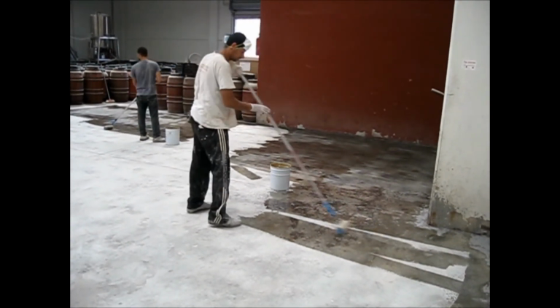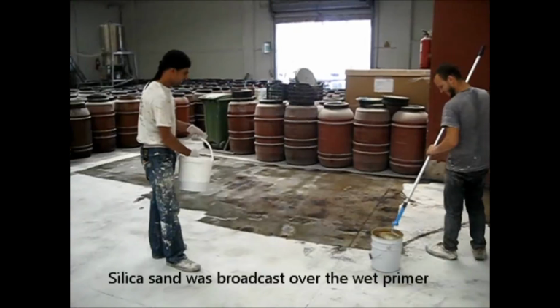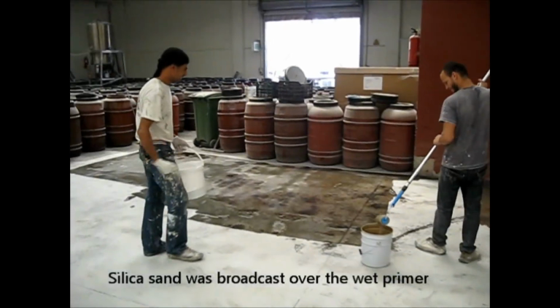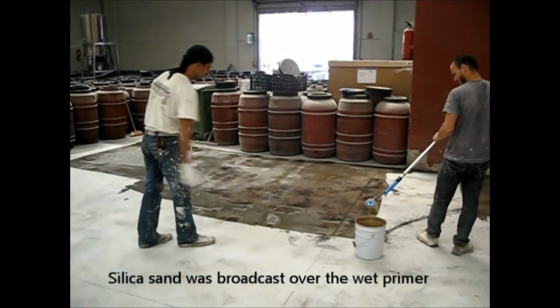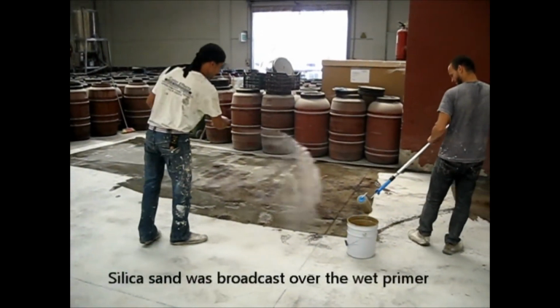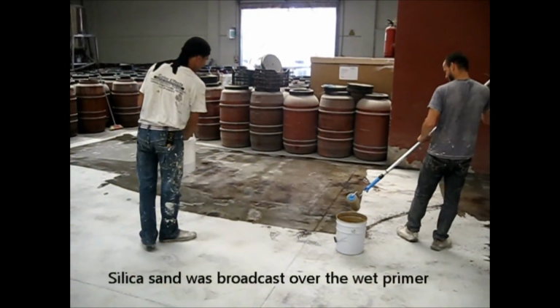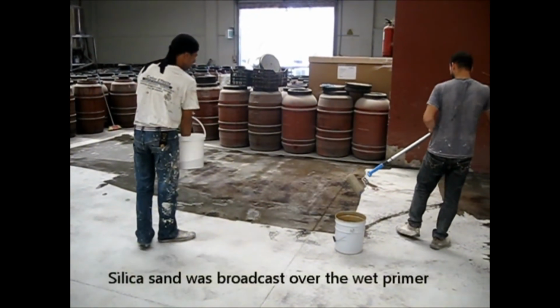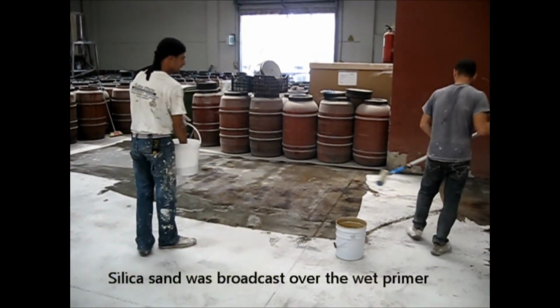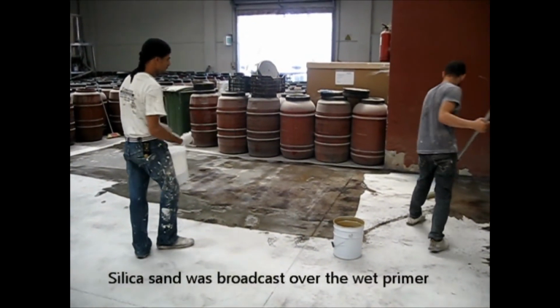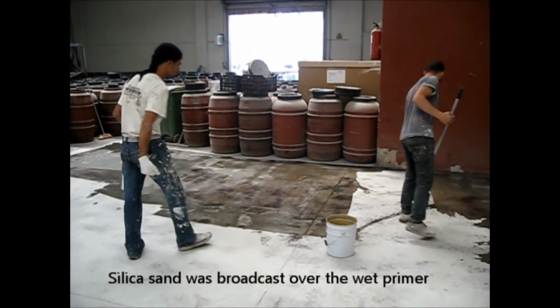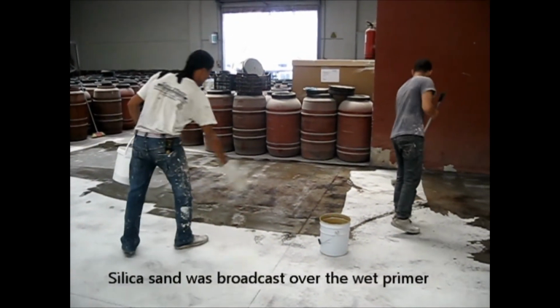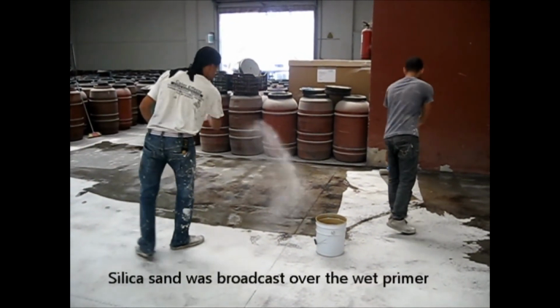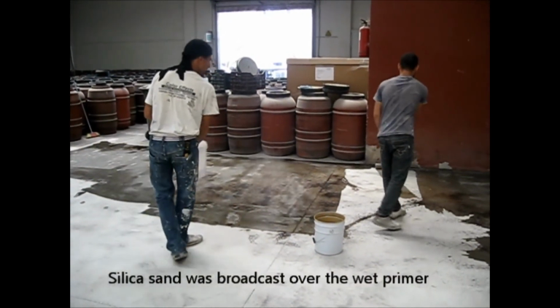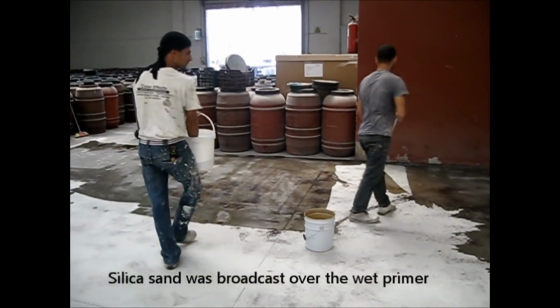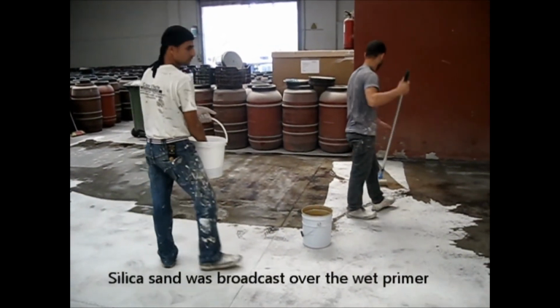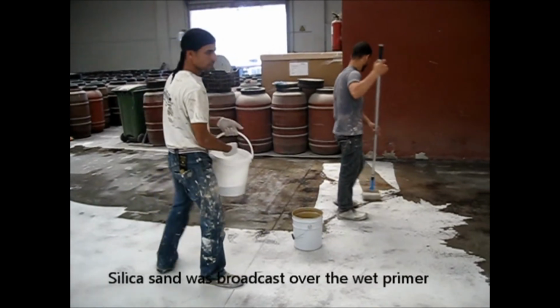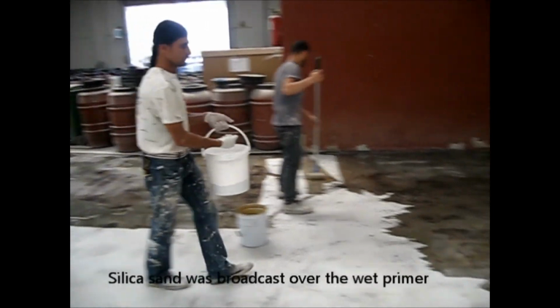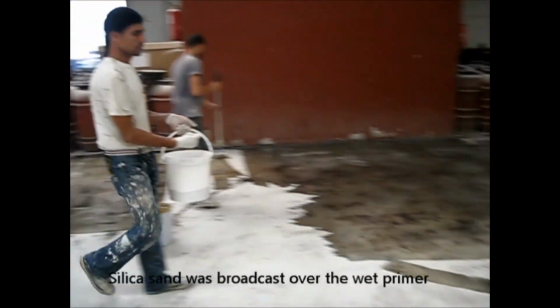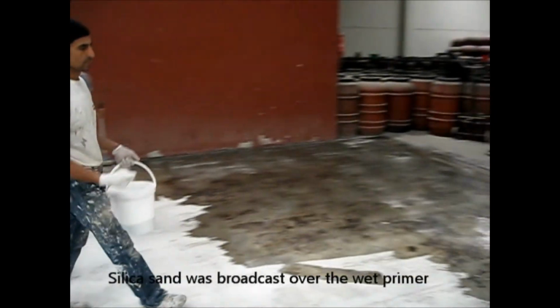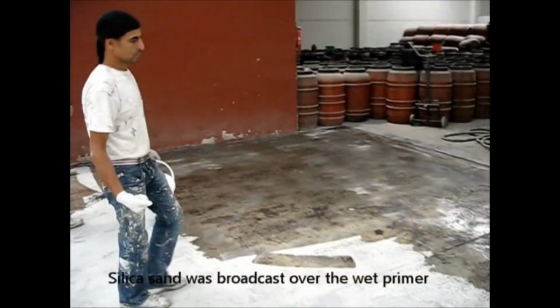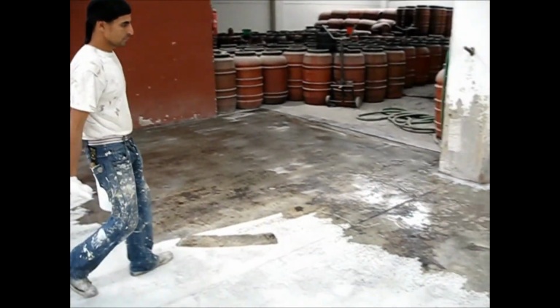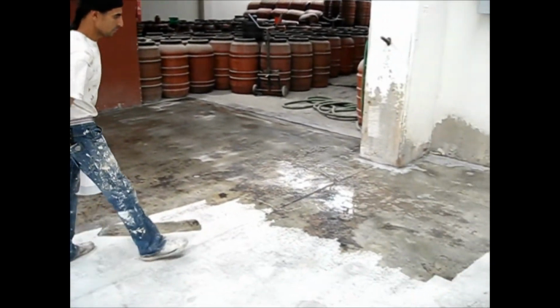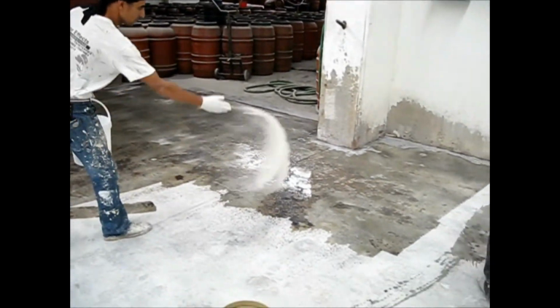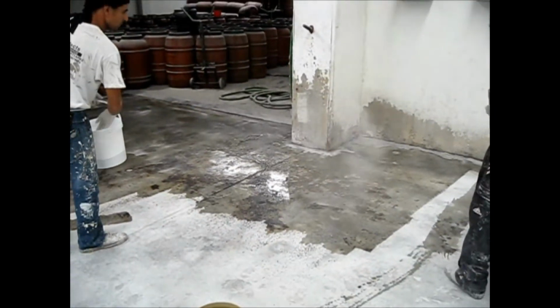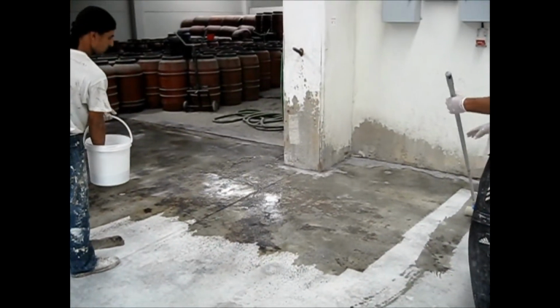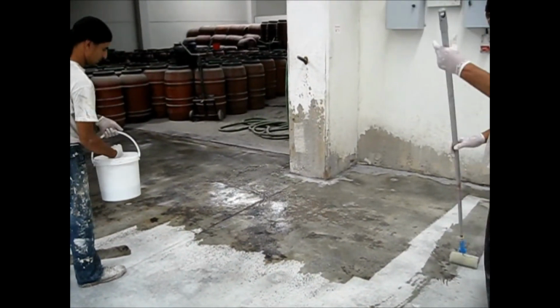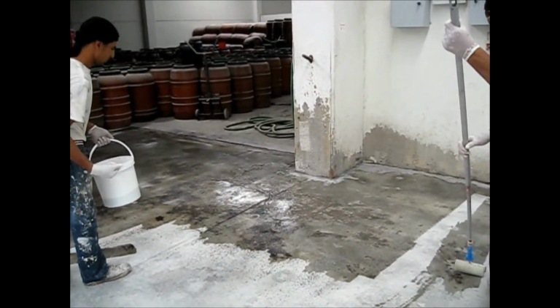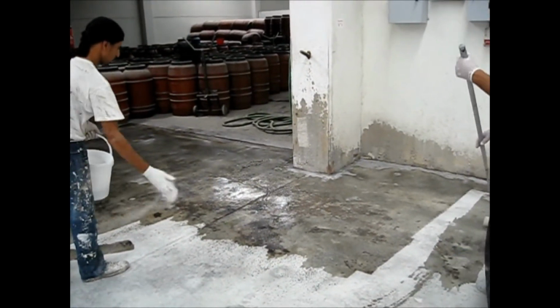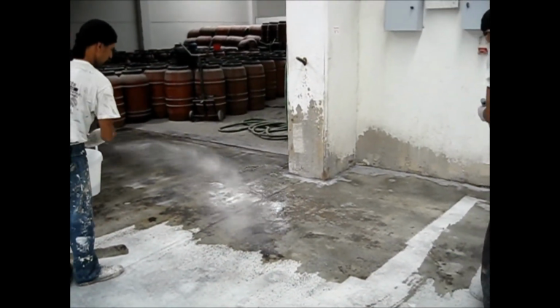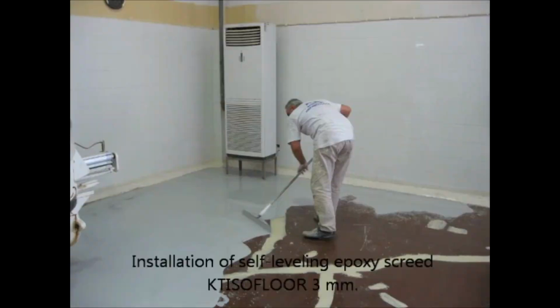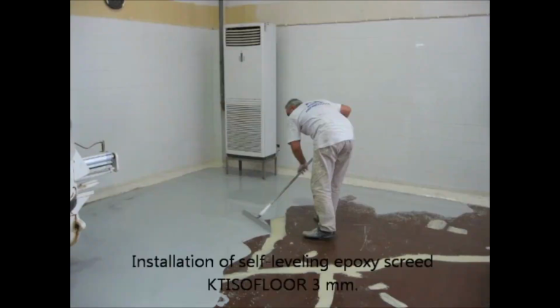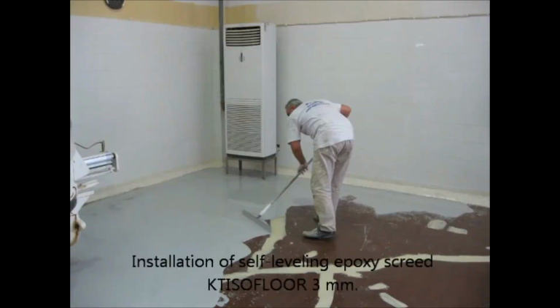Here's the priming step. We also broadcast sand on the primer, and the purpose of broadcasting sand on the primer was to enable the bonding of the next step, which we show now.